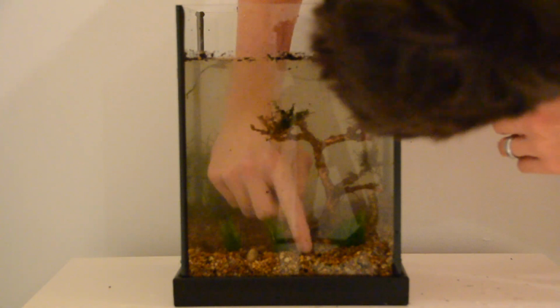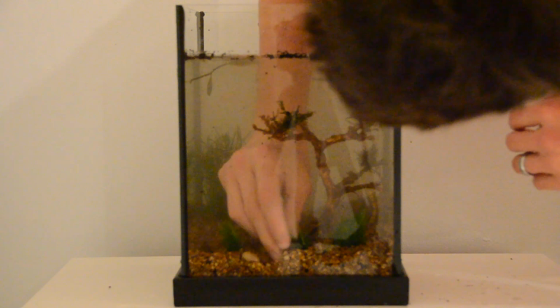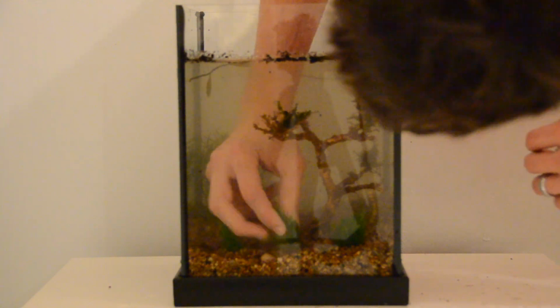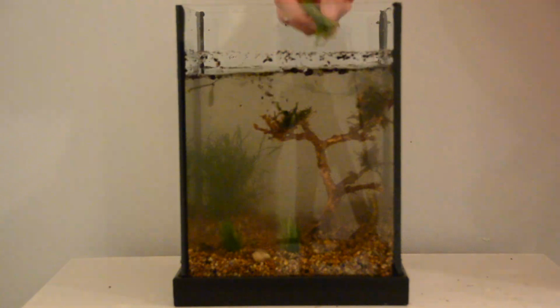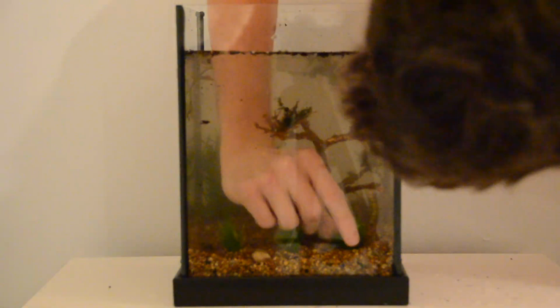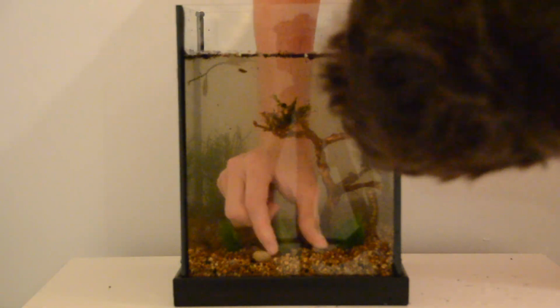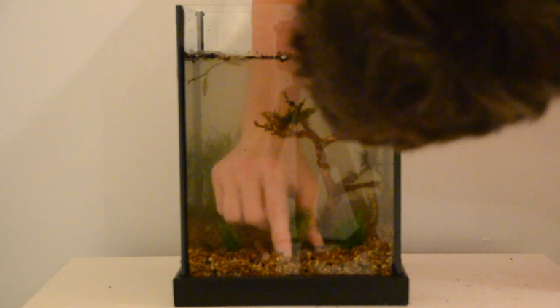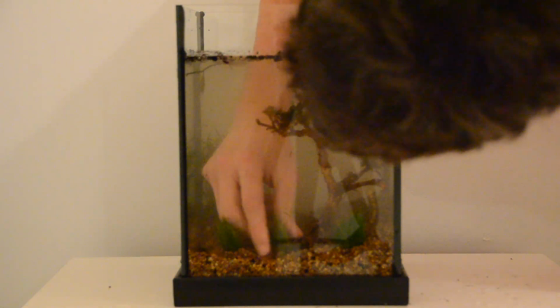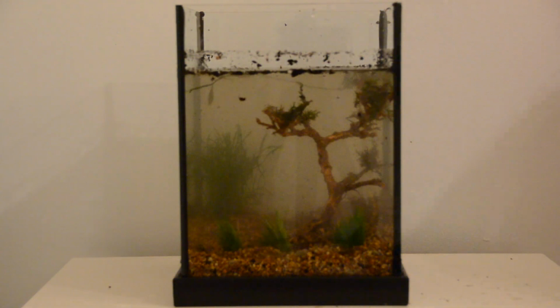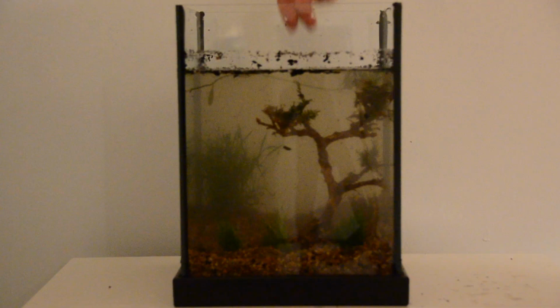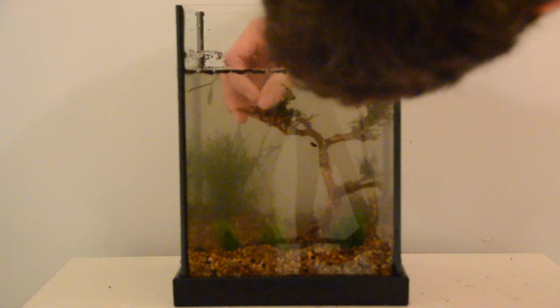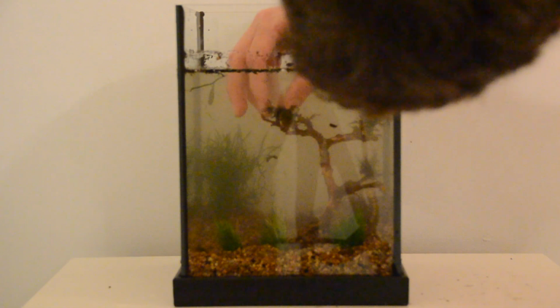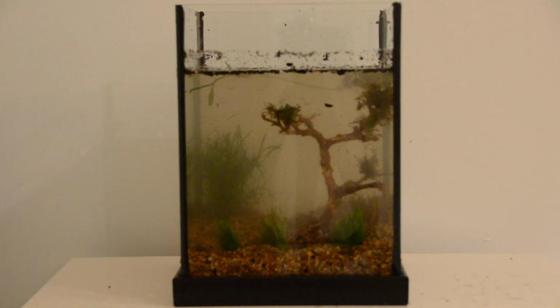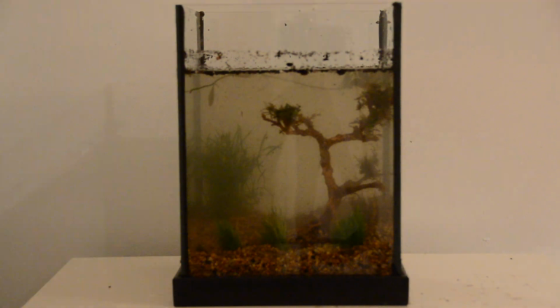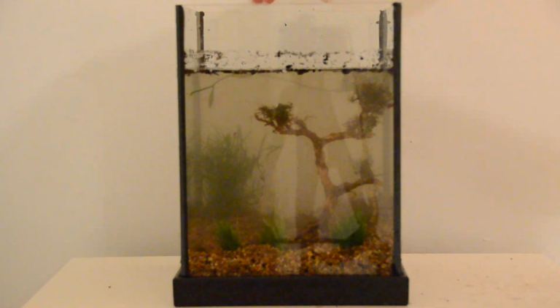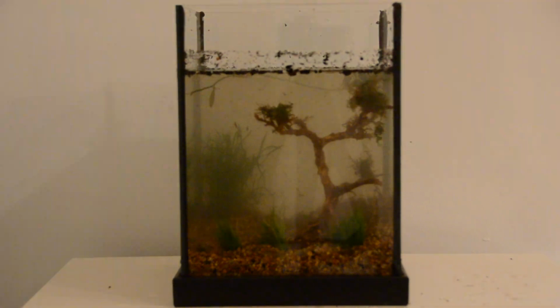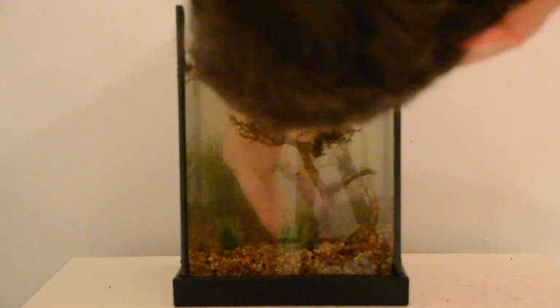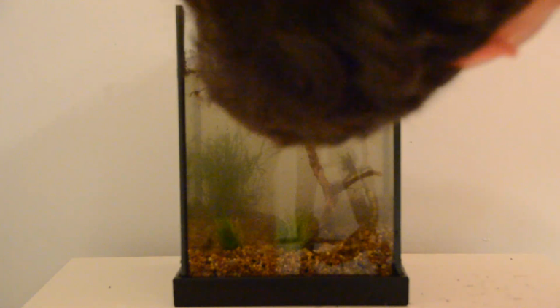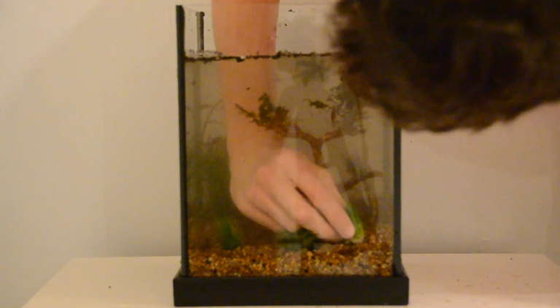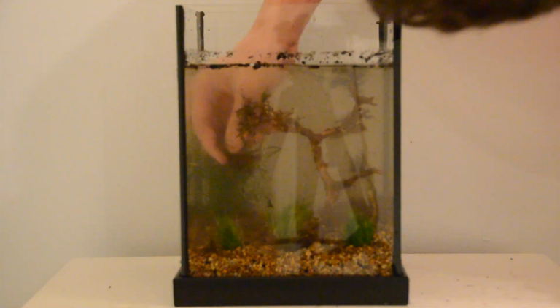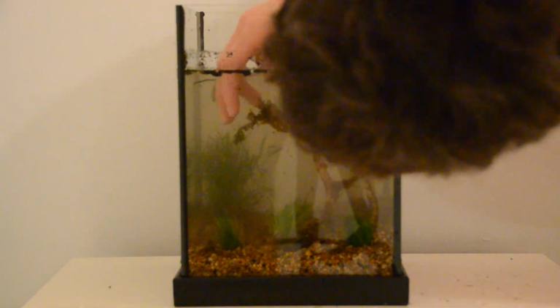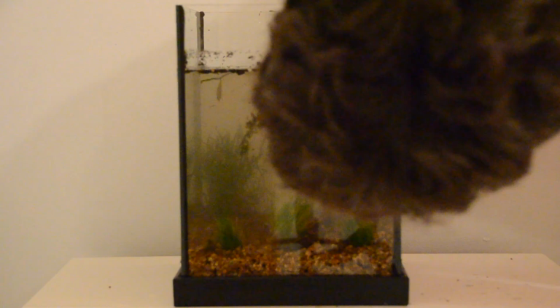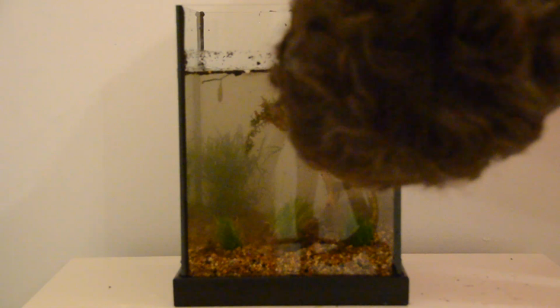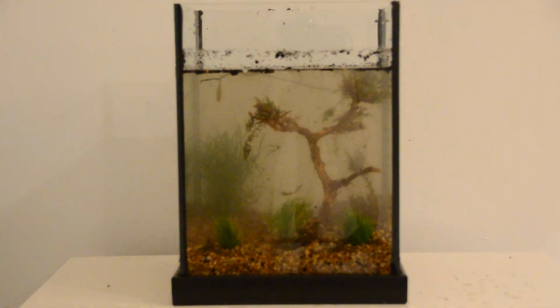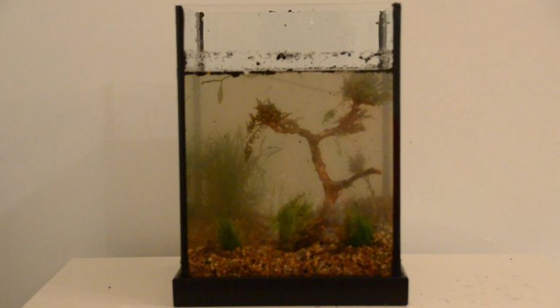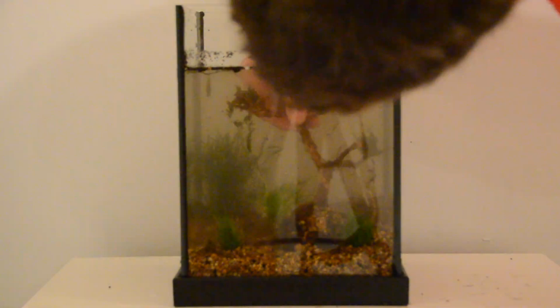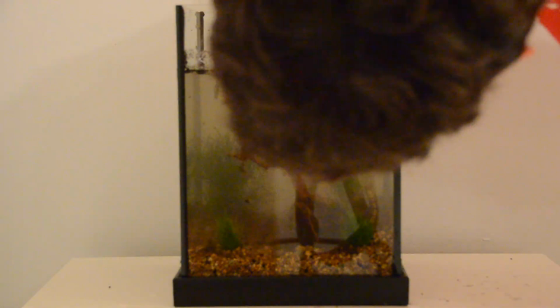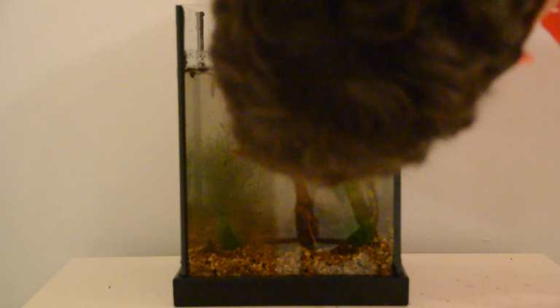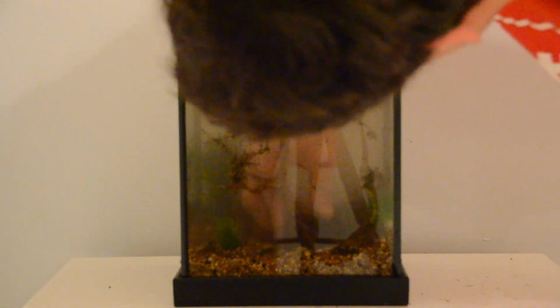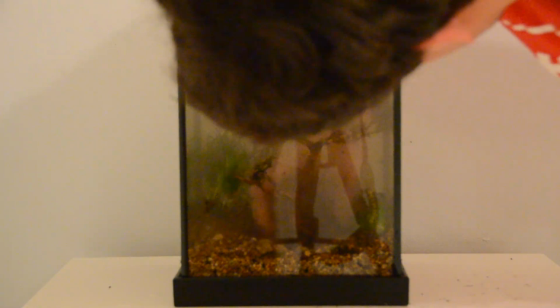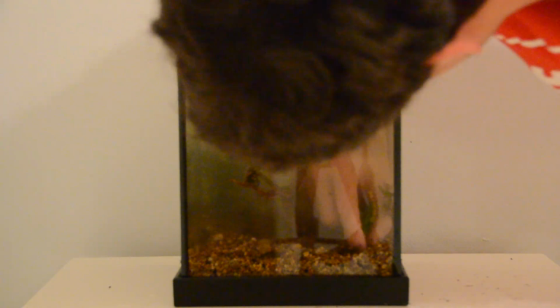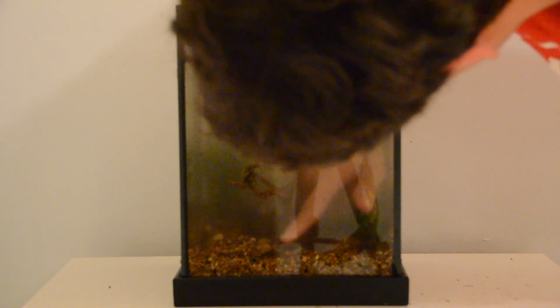One thing I found out rather quickly is that small, narrow tanks are extremely hard to work with. You have to be pretty careful not to bump the other pieces that are already in place. As you can see, it was a constant battle between replanting the dwarf grass and repositioning the moss on the bonsai tree.